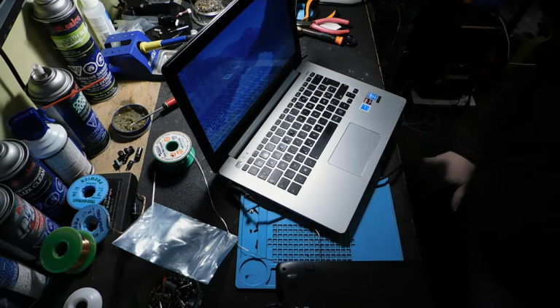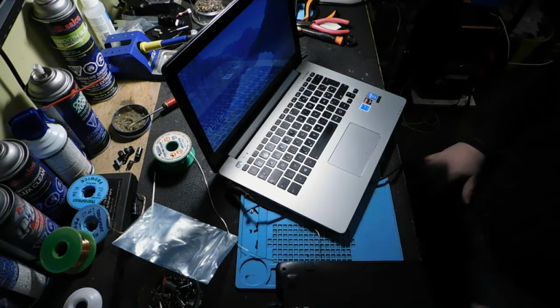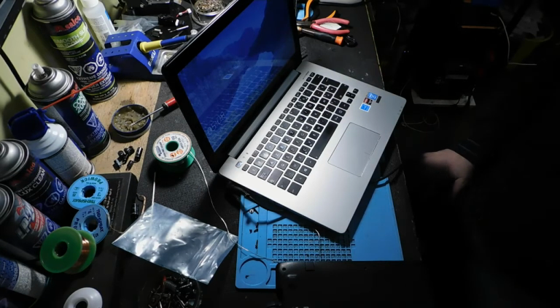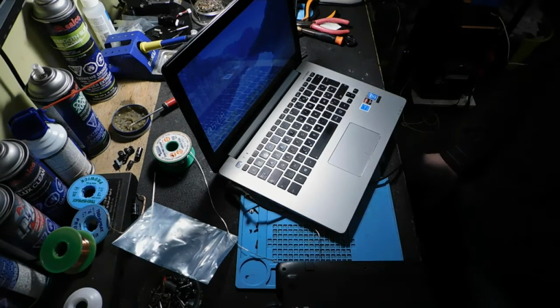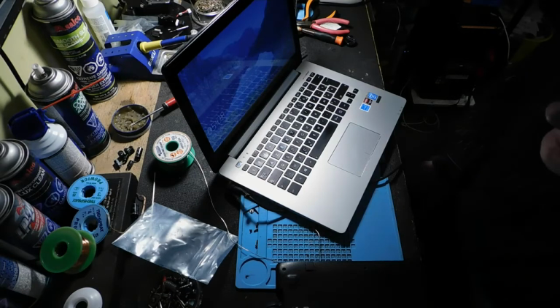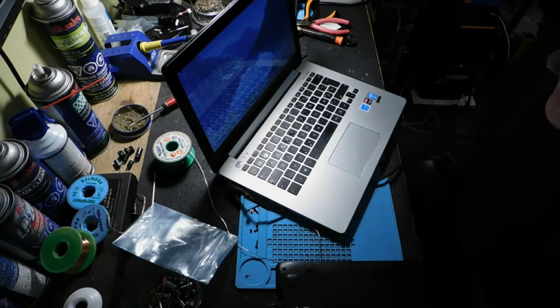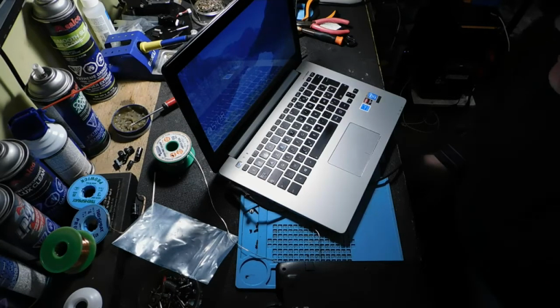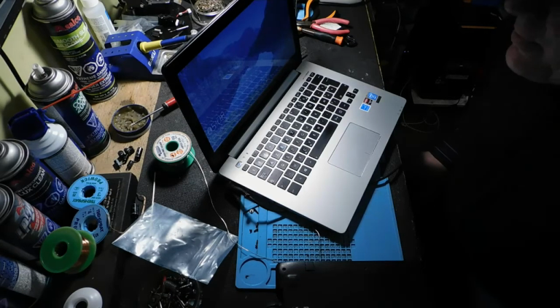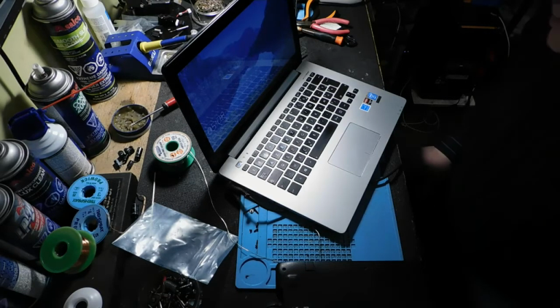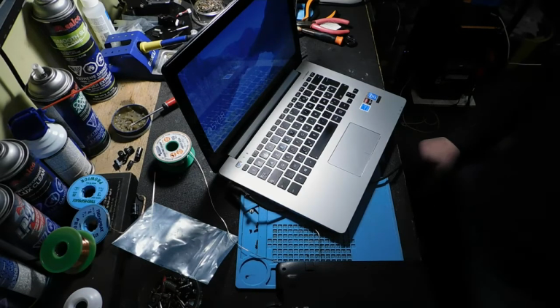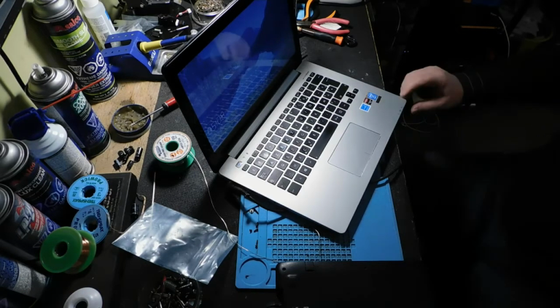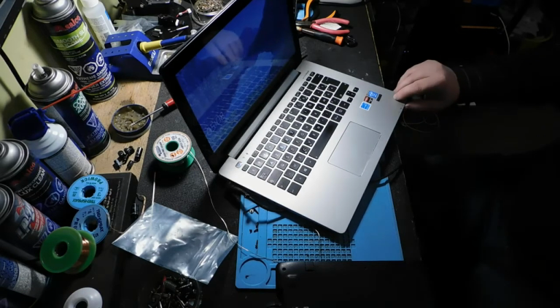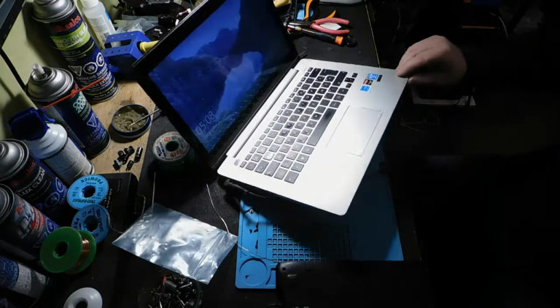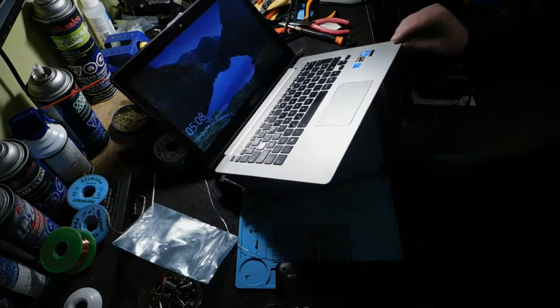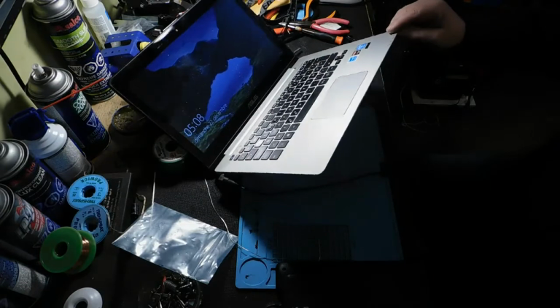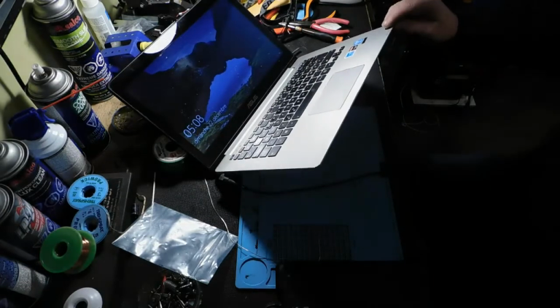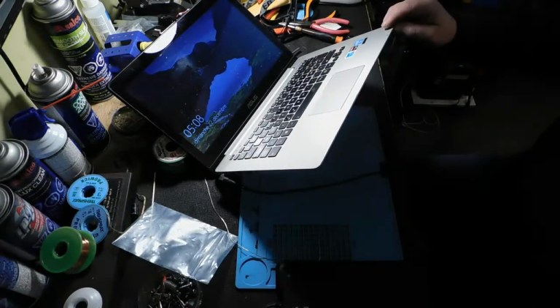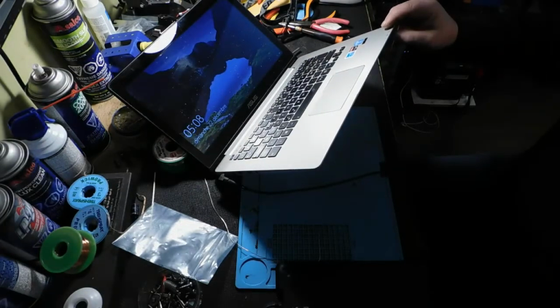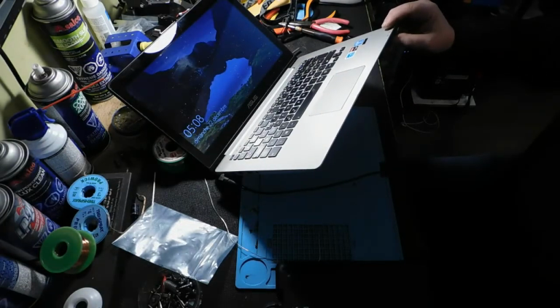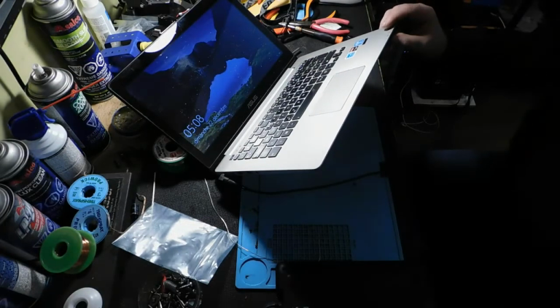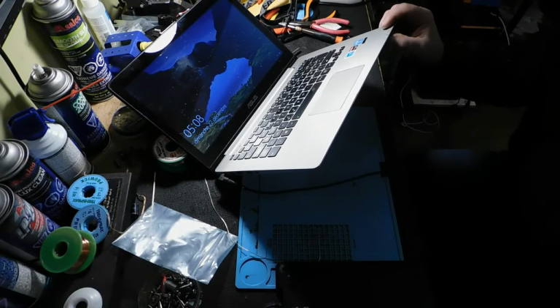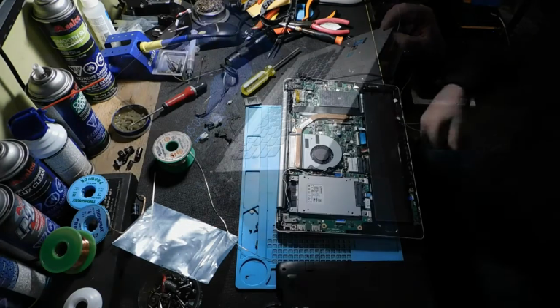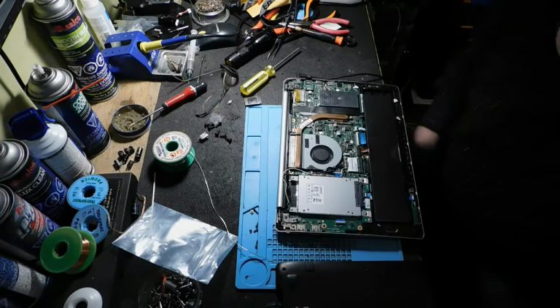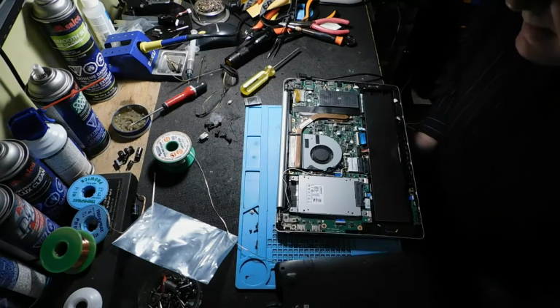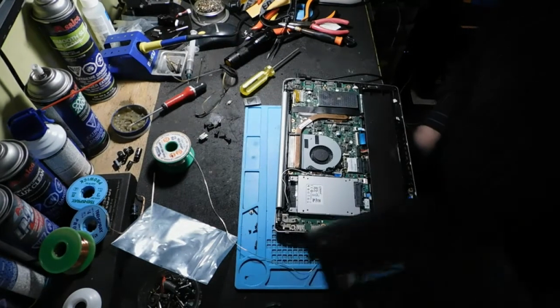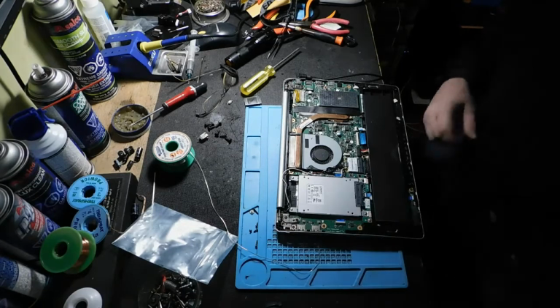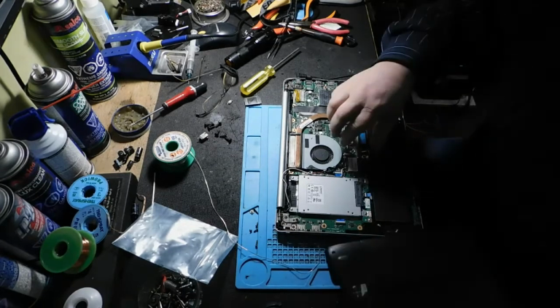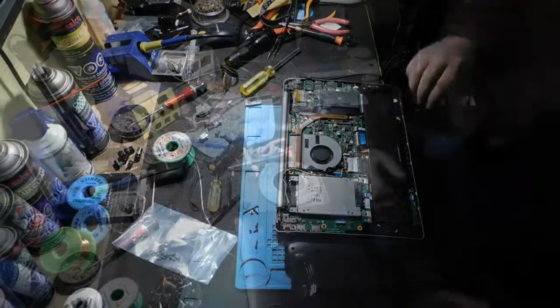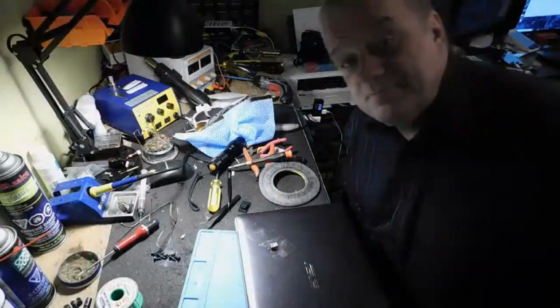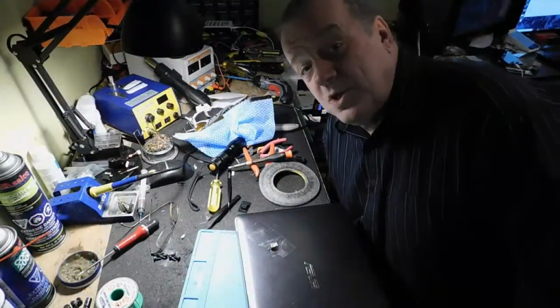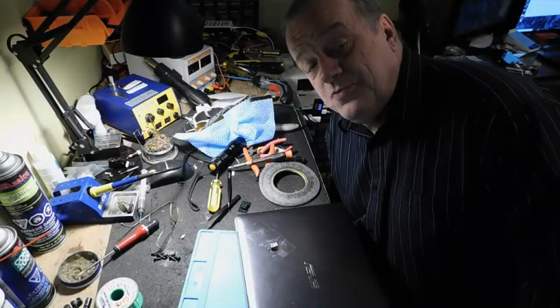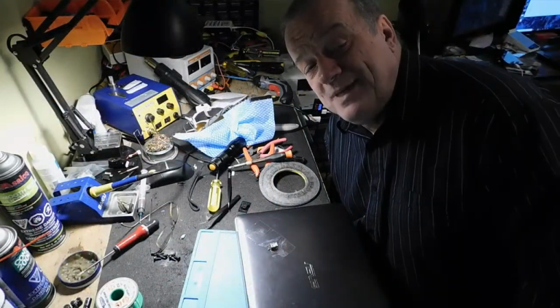Ça fonctionne, fait que je vais pouvoir tout fermer ça et redonner ça au client. Par contre, je comprends pas que sa petite lumière elle allume pas. La lumière du disque allume, mais pas la lumière de charge. Il est un peu magané, cet ordi-là. Tout en marche à nouveau. Merci.